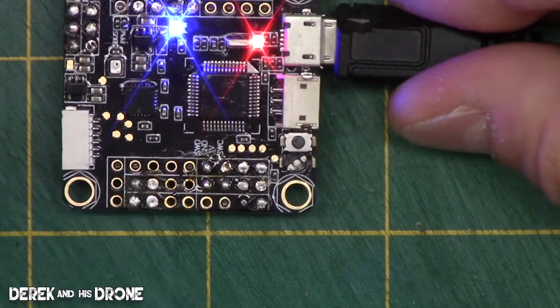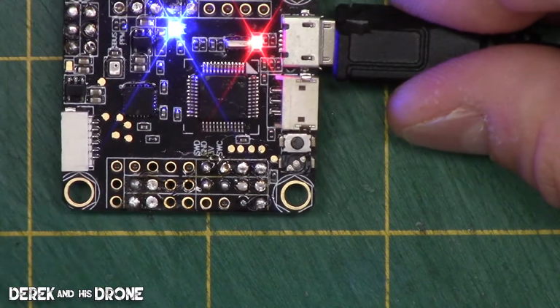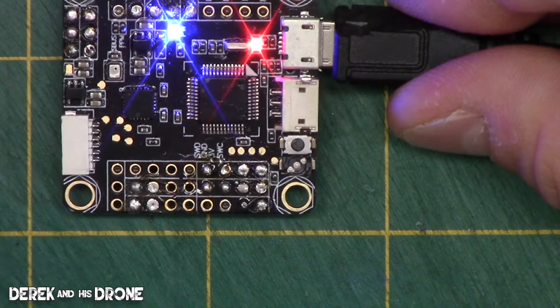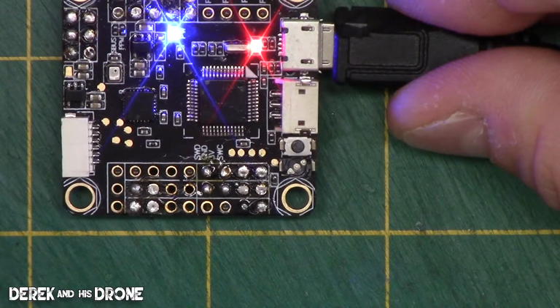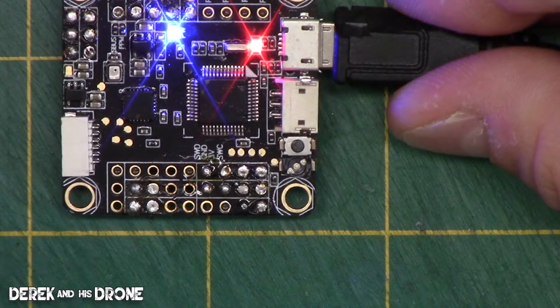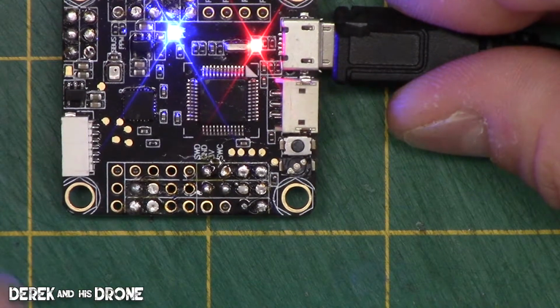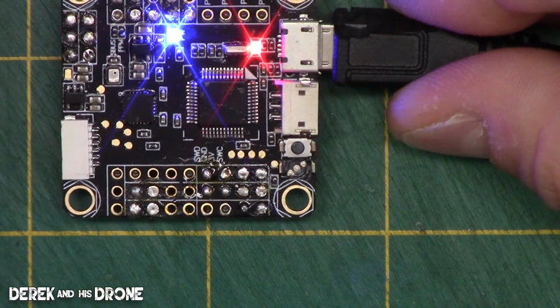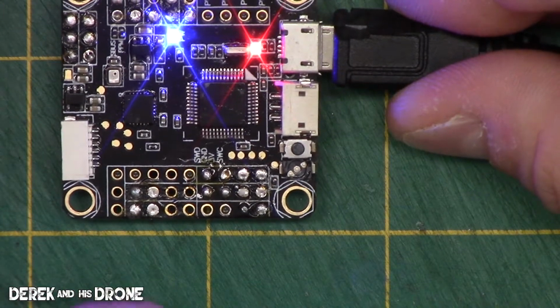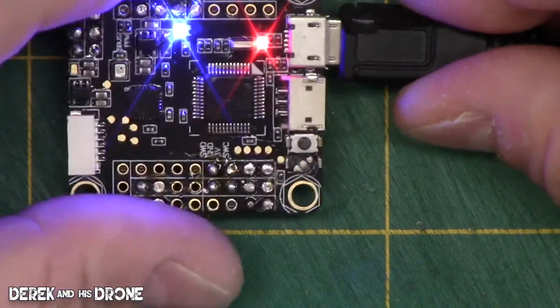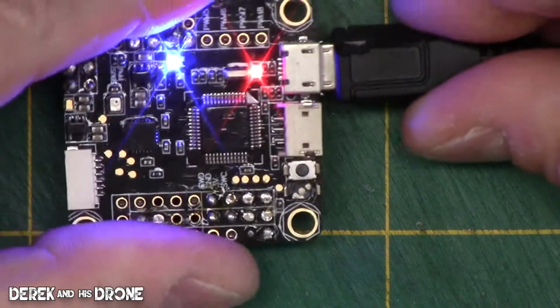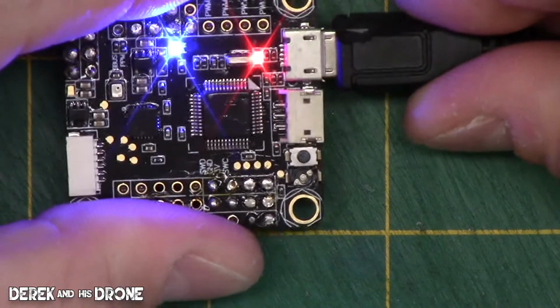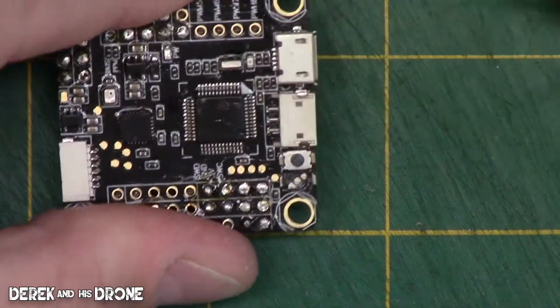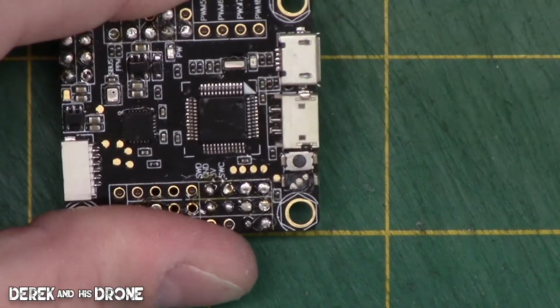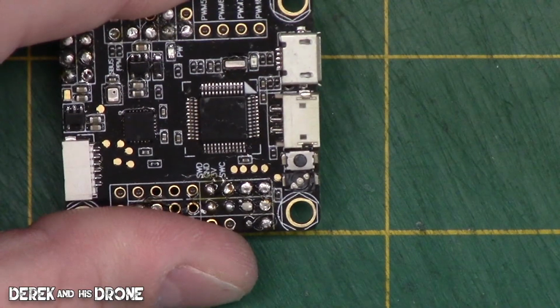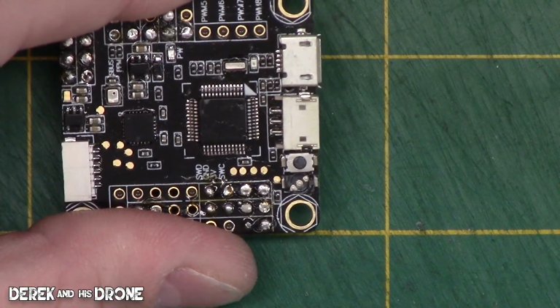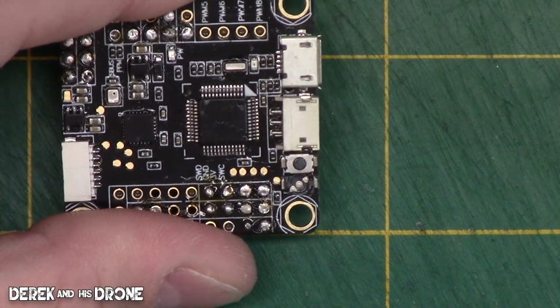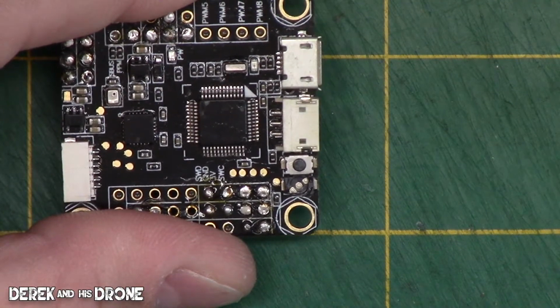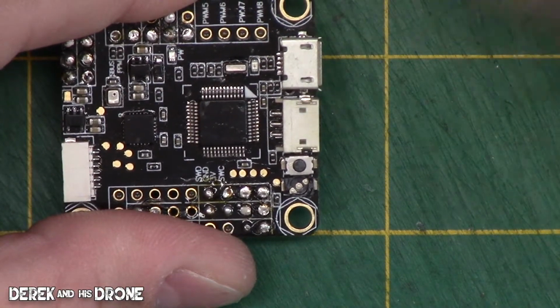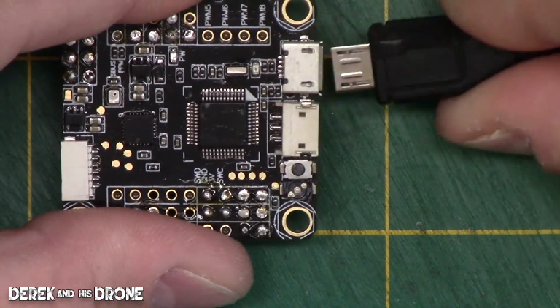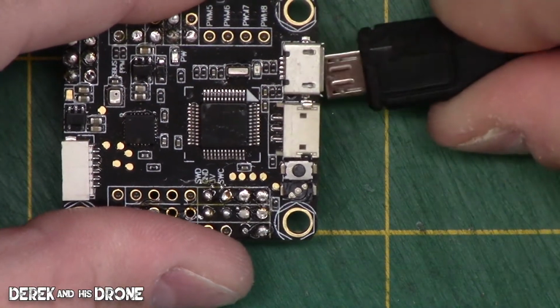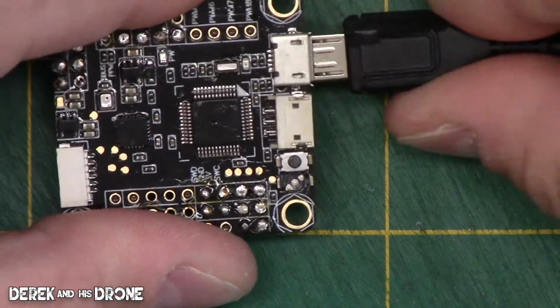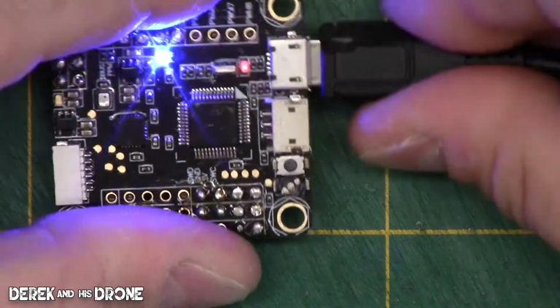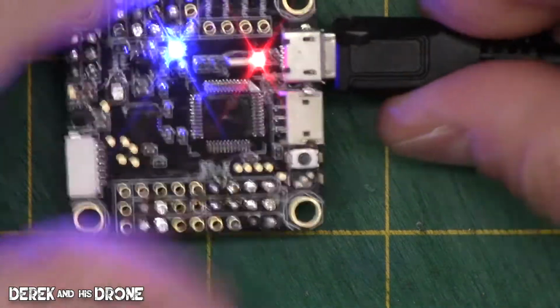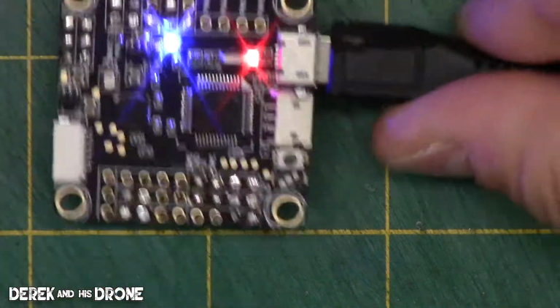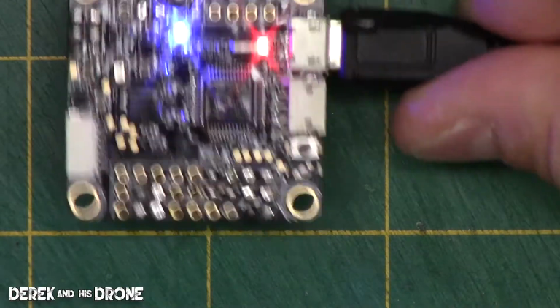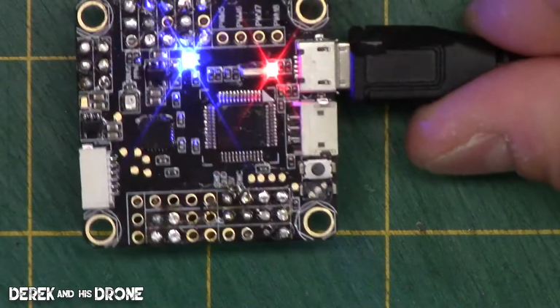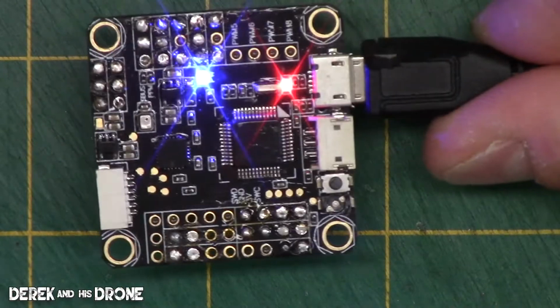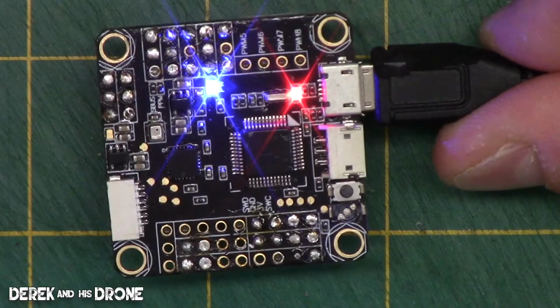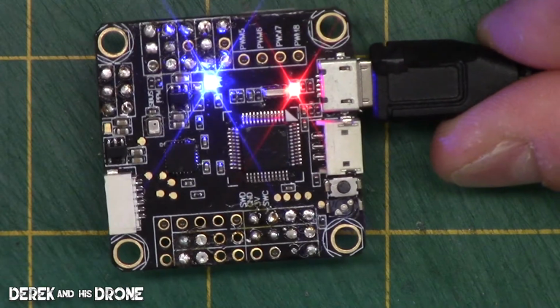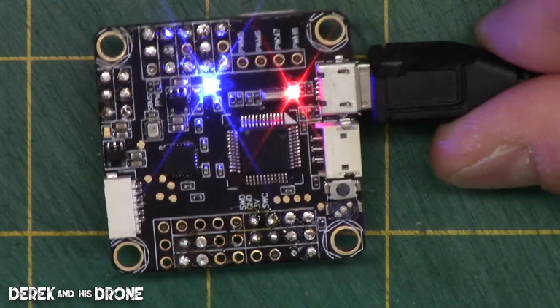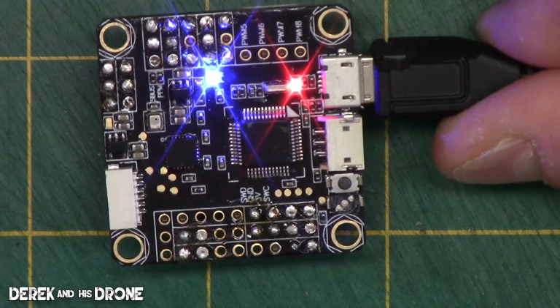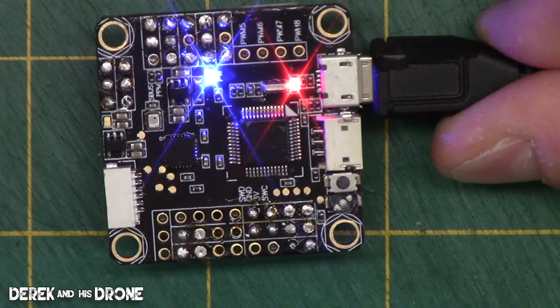The board is now in bootloader mode and I can flash firmware if I want. To exit, just simply reboot the board by unplugging power and plugging it back in again, and it'll come up 100% like normal.